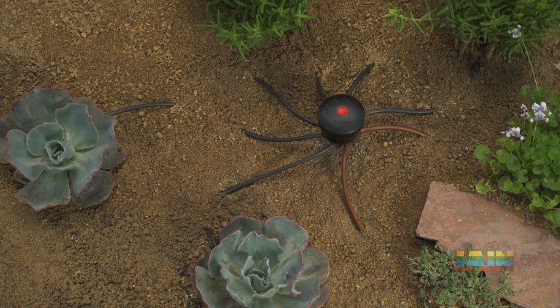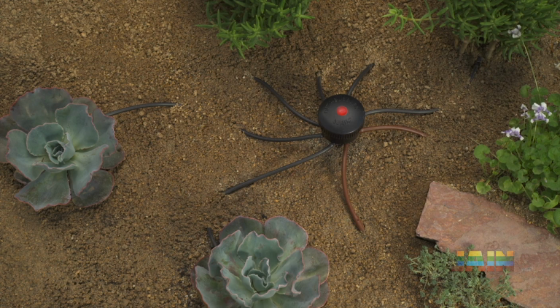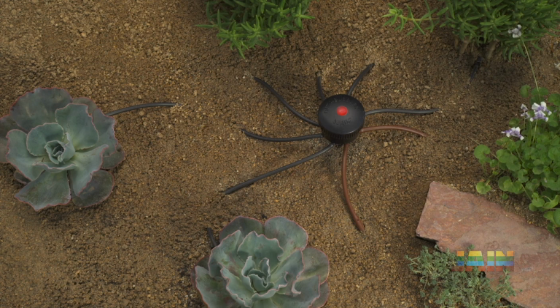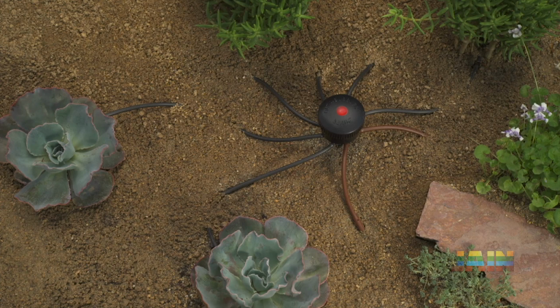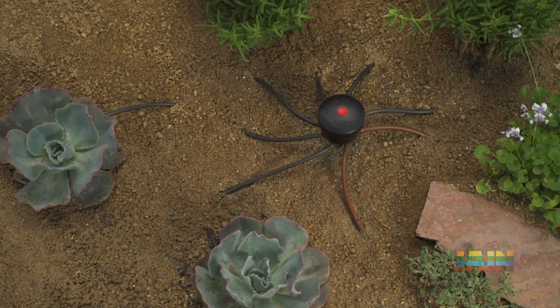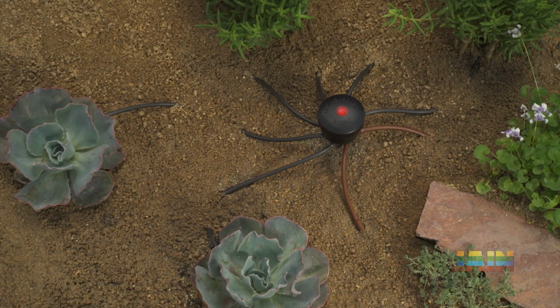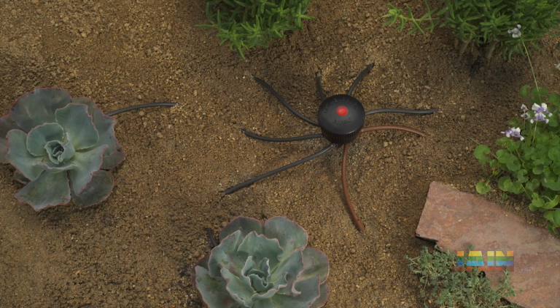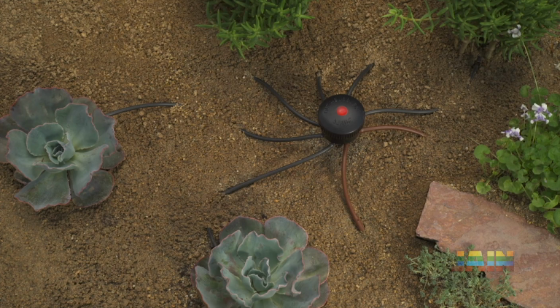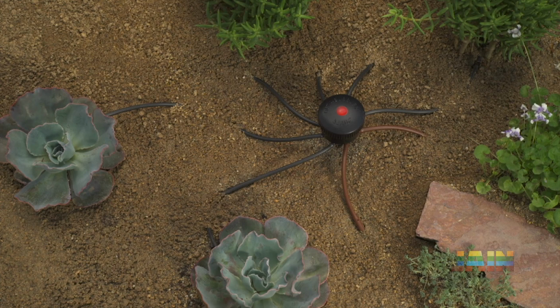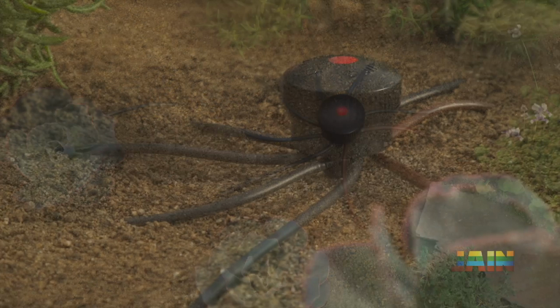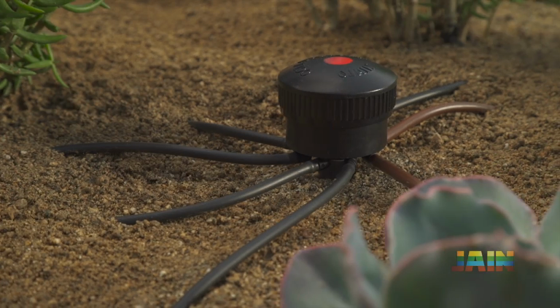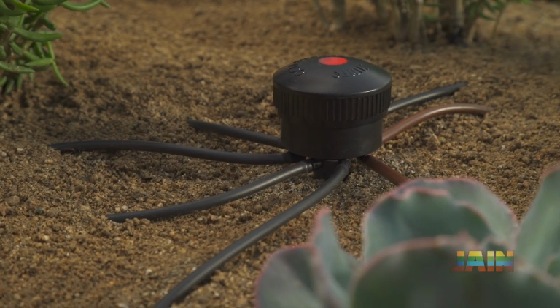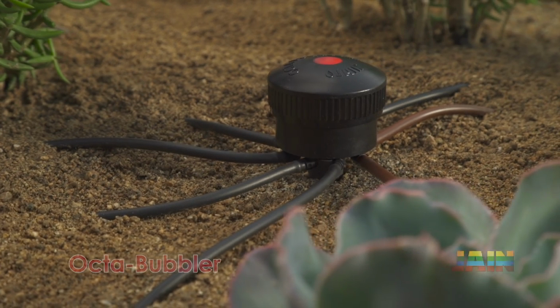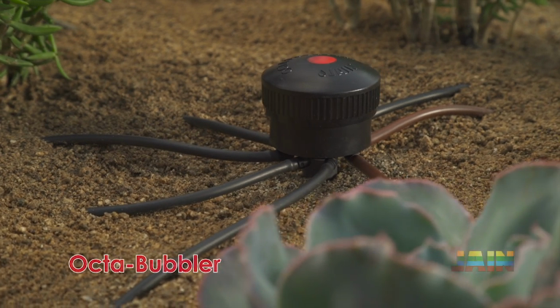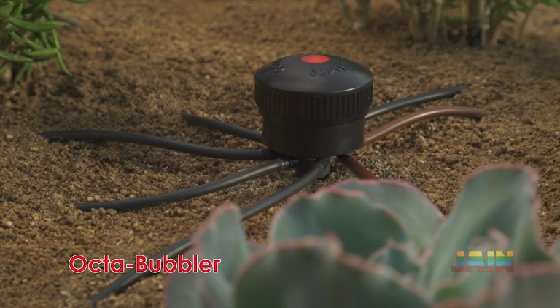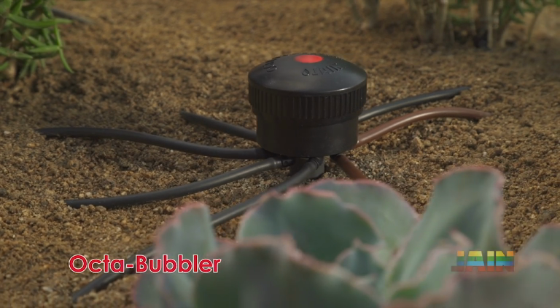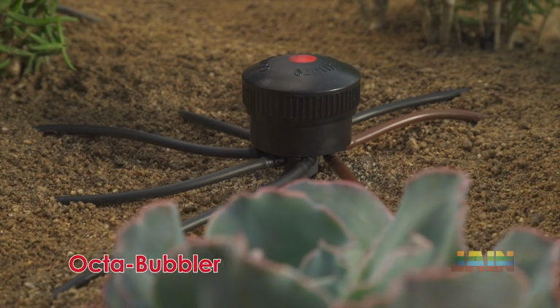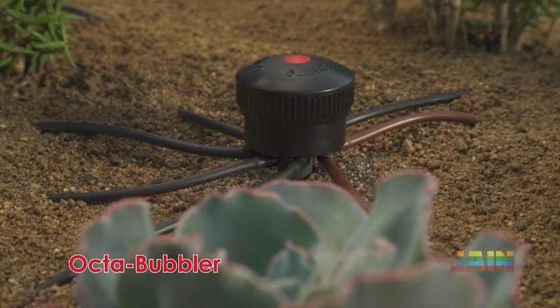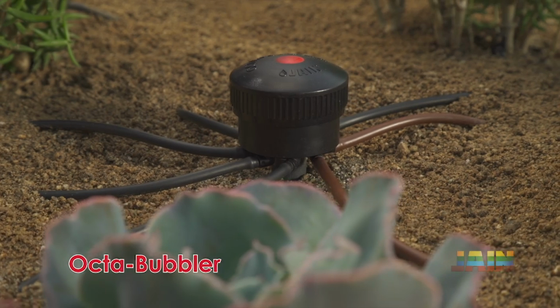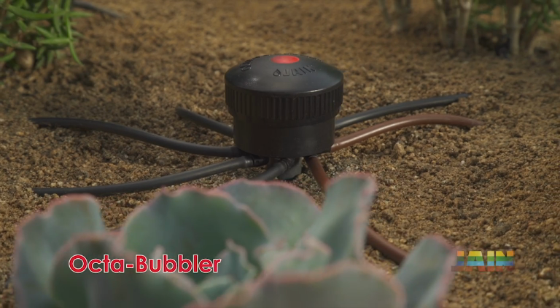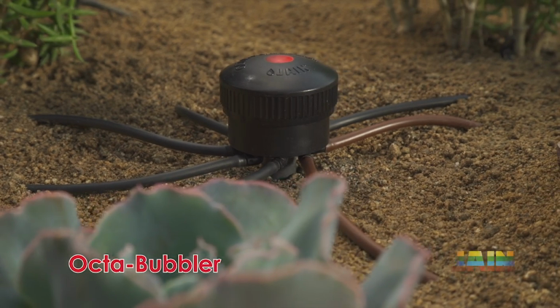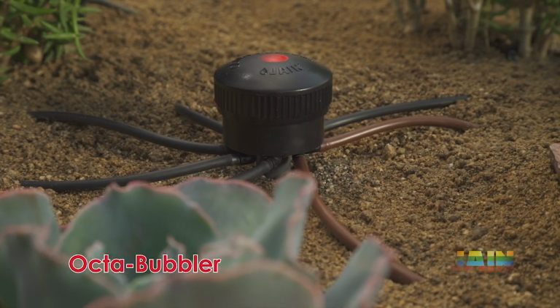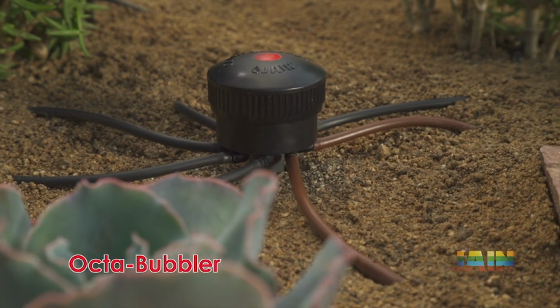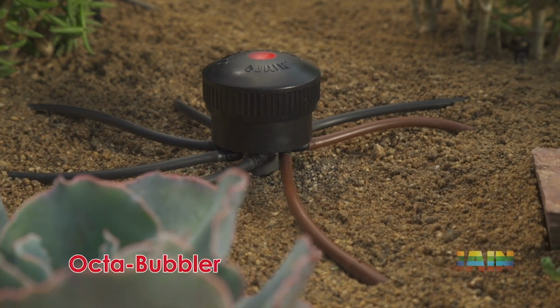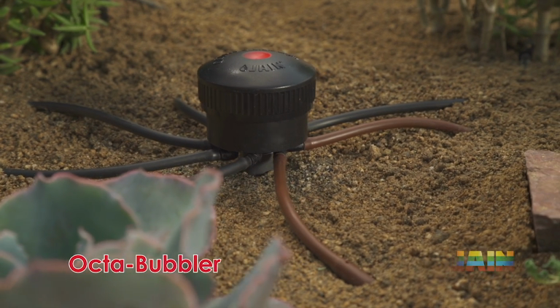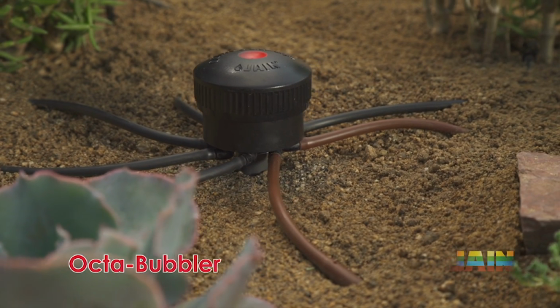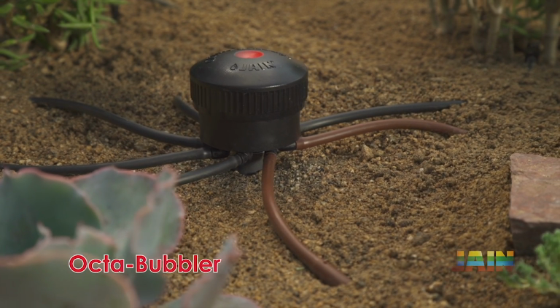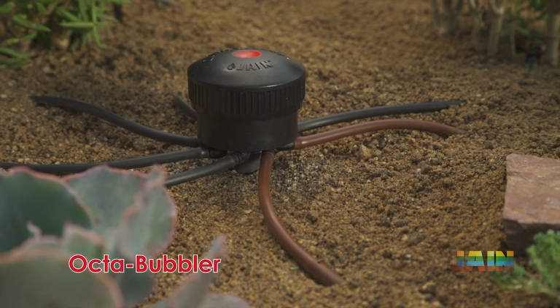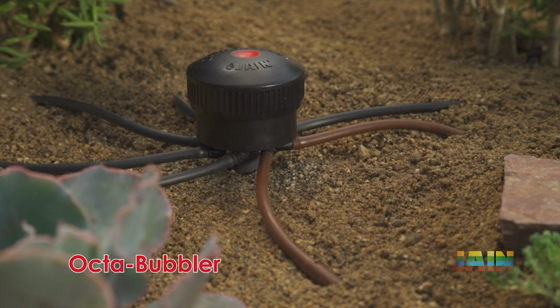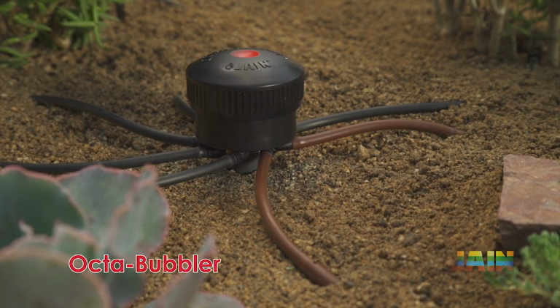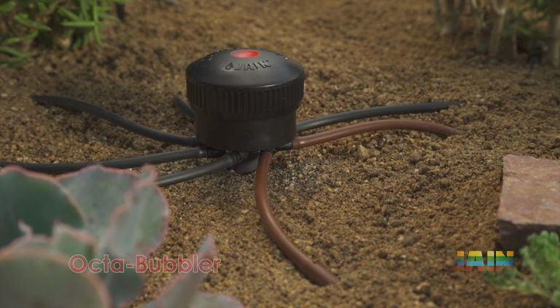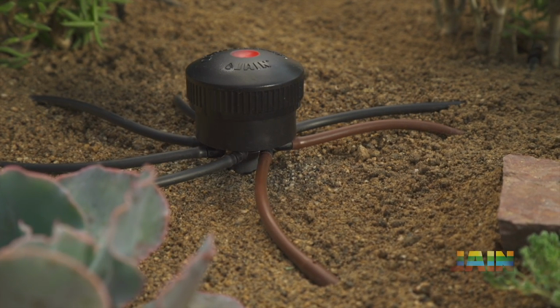For retrofits that require more than four outlets, the Jane Octobubbler provides eight pressure compensating ports, complete with swivel elbows and optional port plugs.